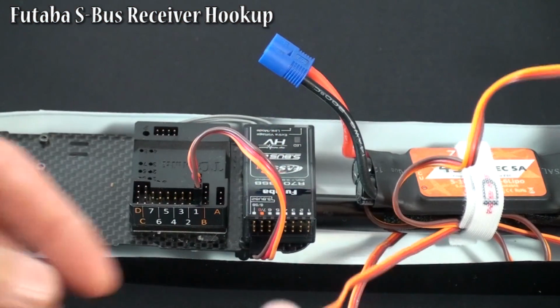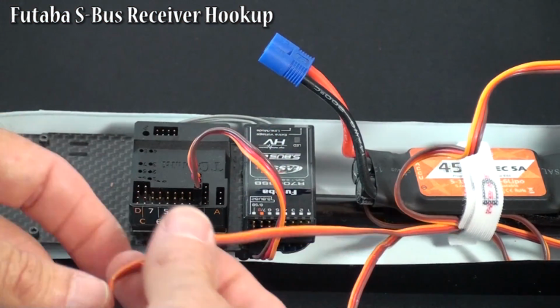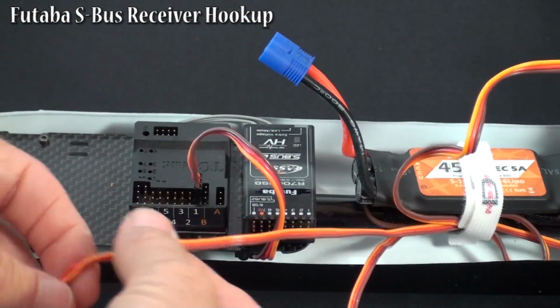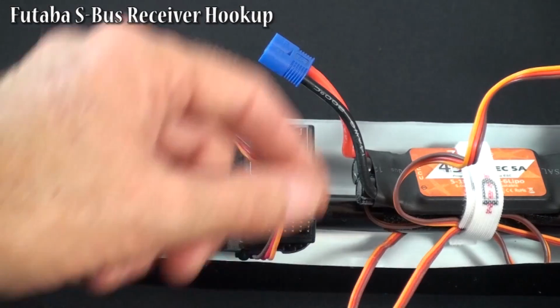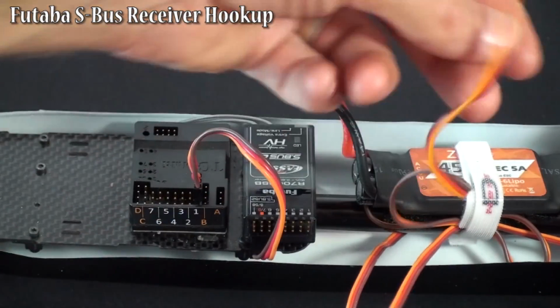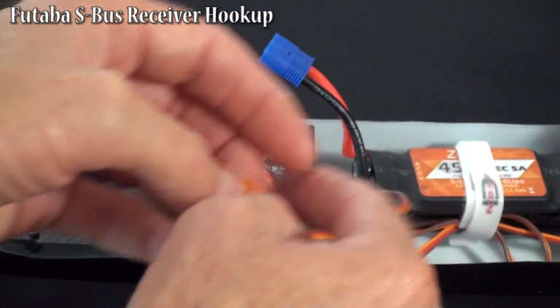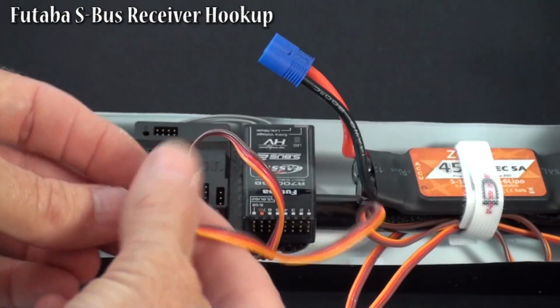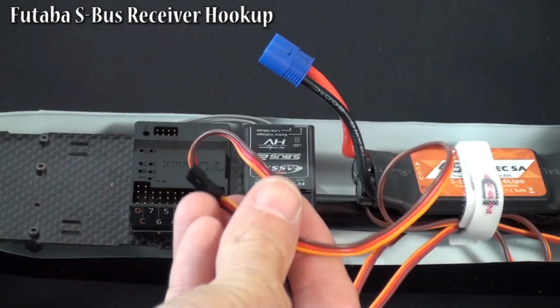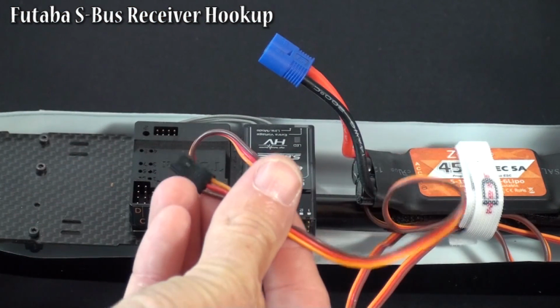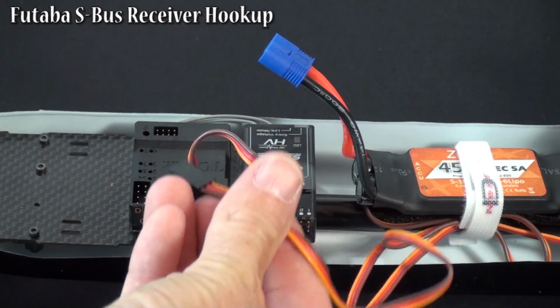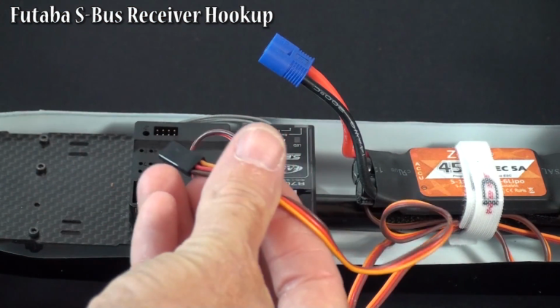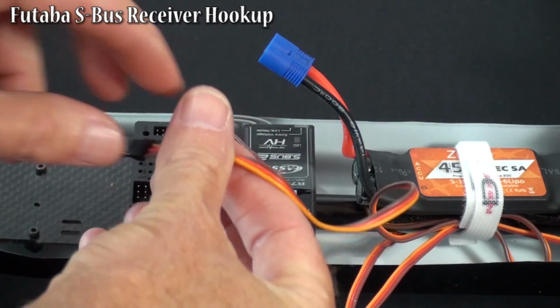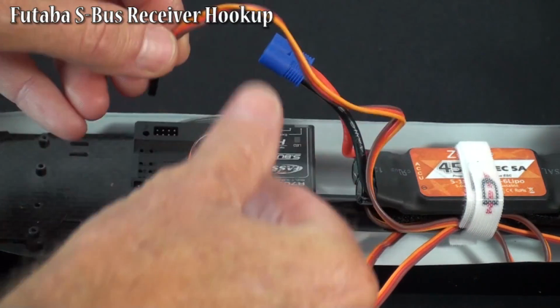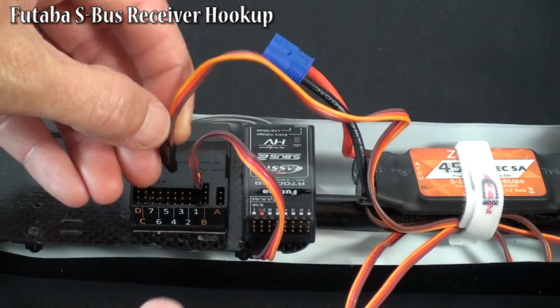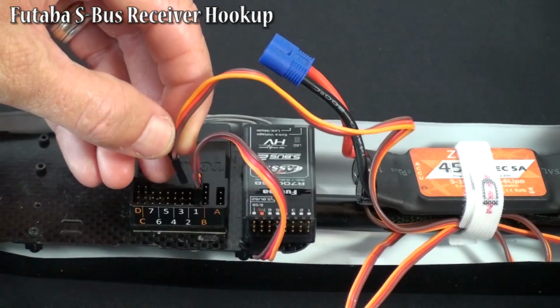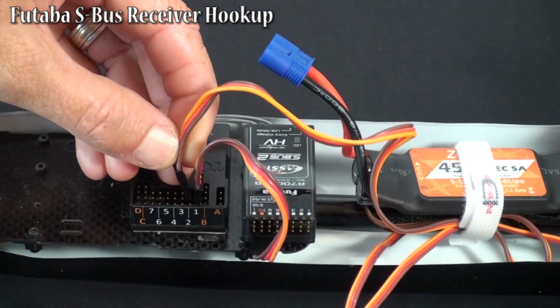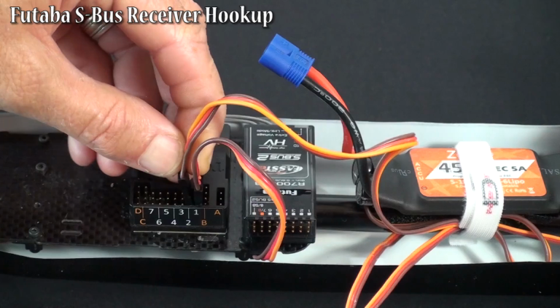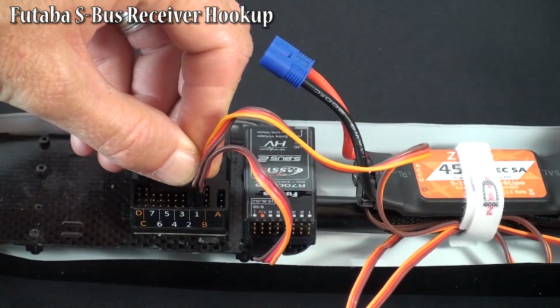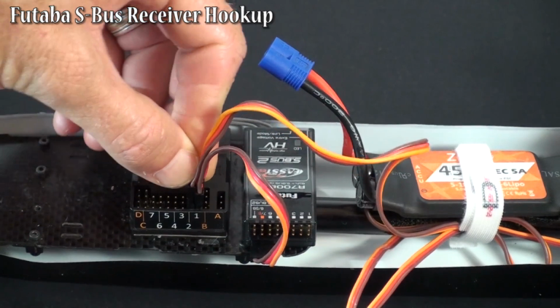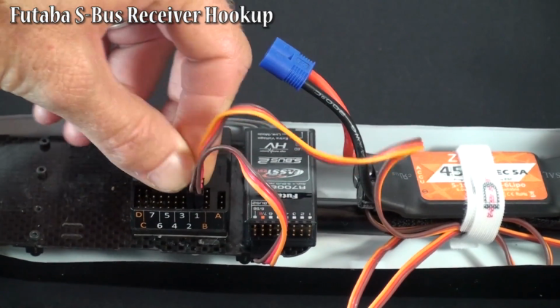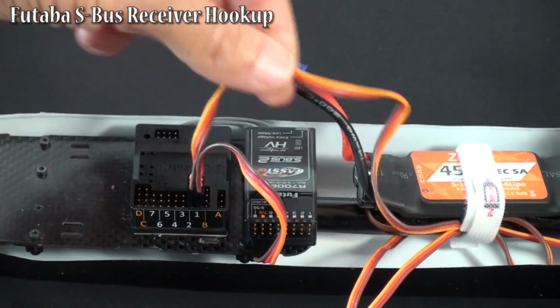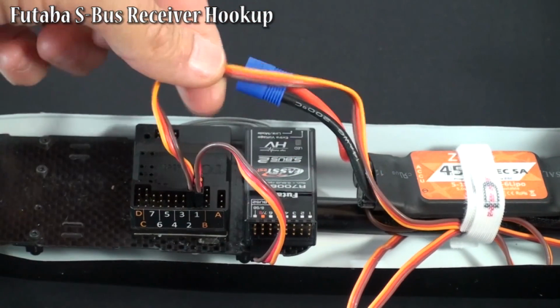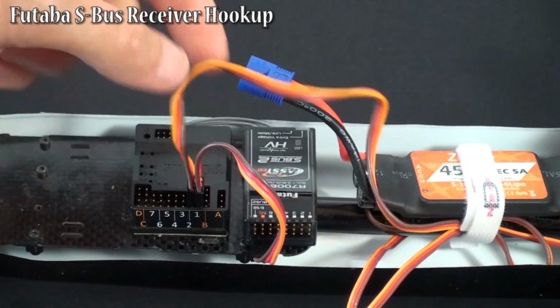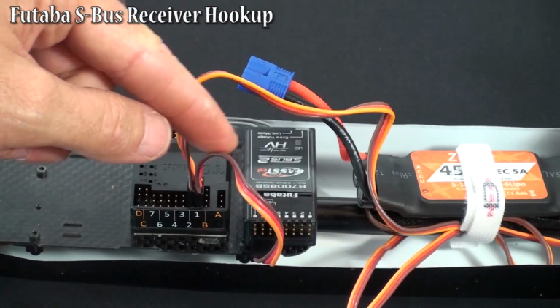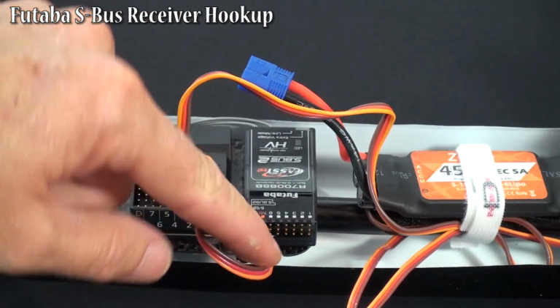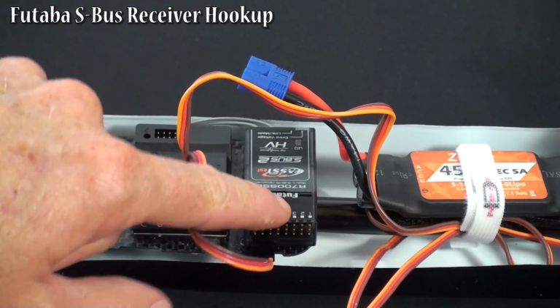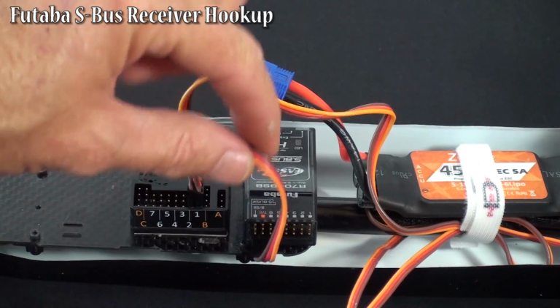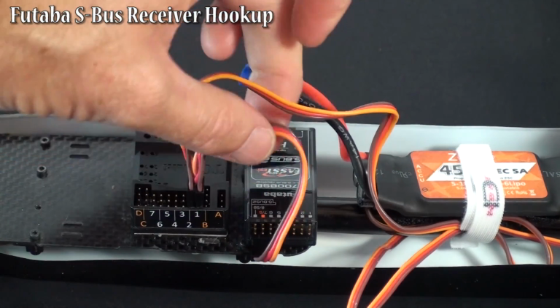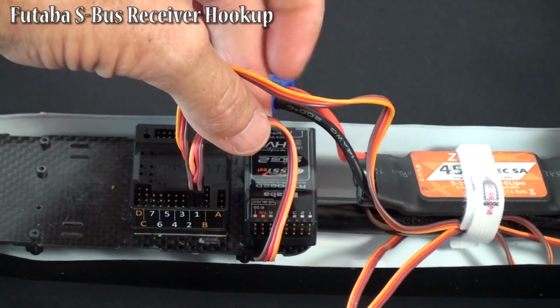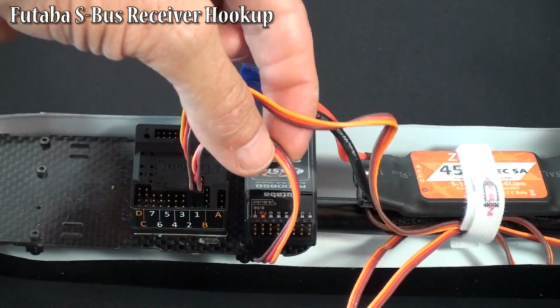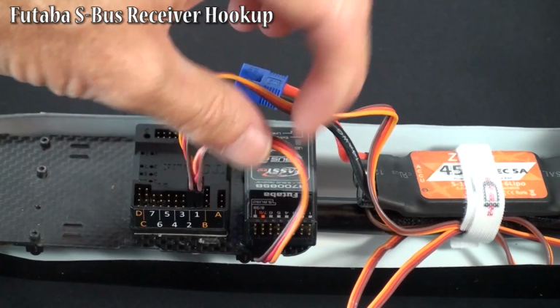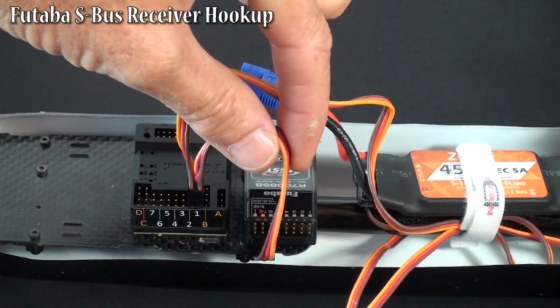You need to hook up your BEC and ESC — your throttle hookup — to port 2 on the TG-Multi. That's where your power will come in, and power will be transferred back to your S-Bus receiver through this cable.